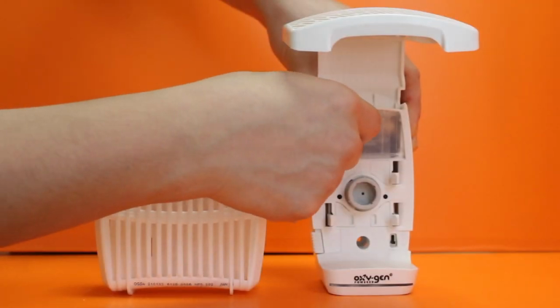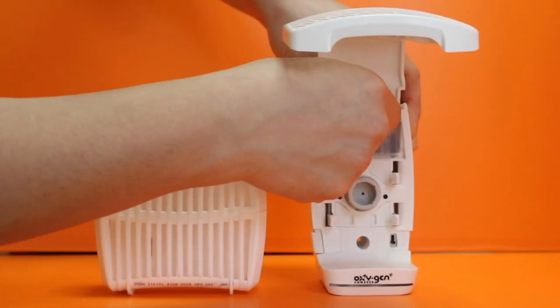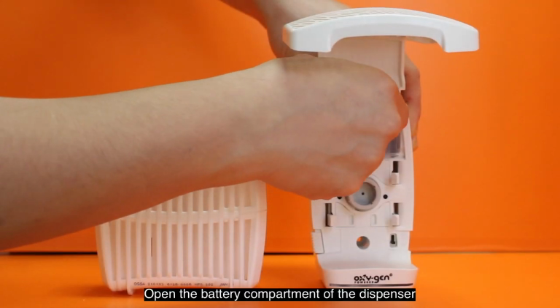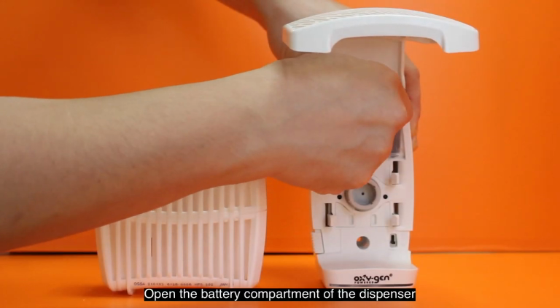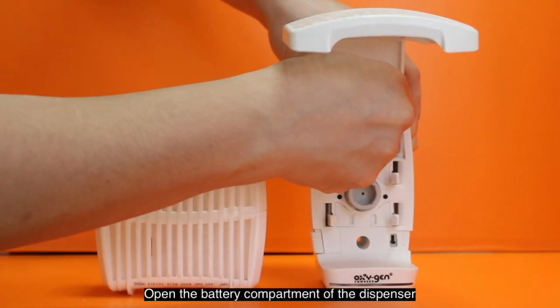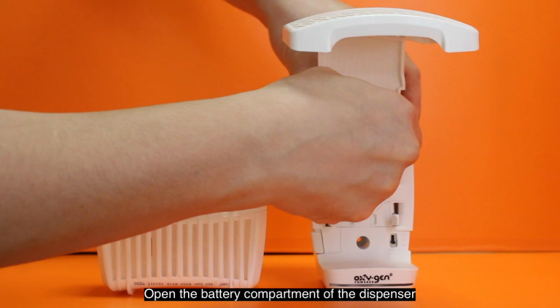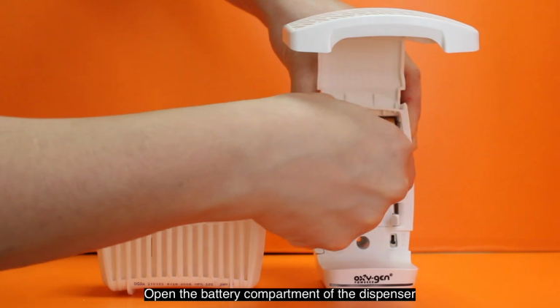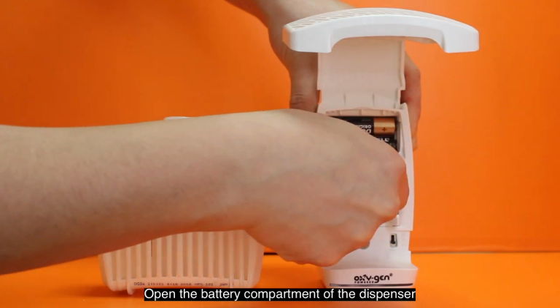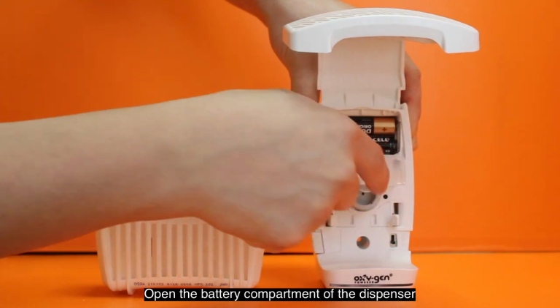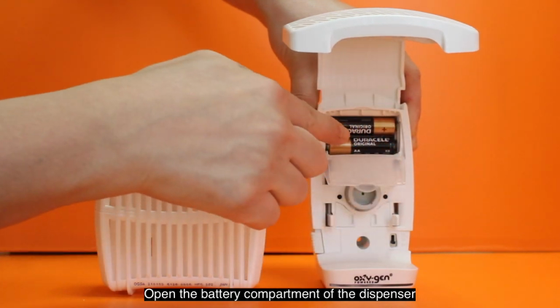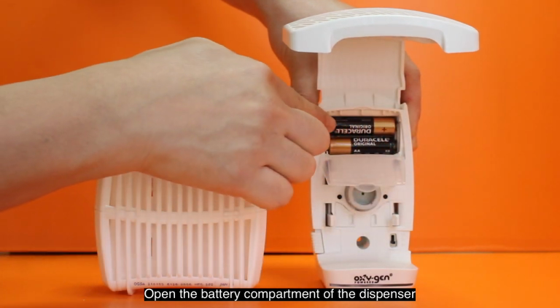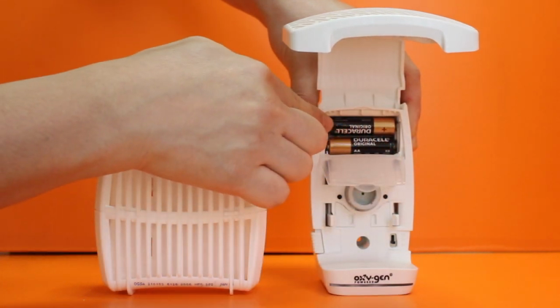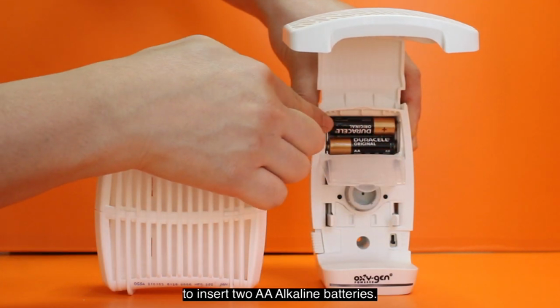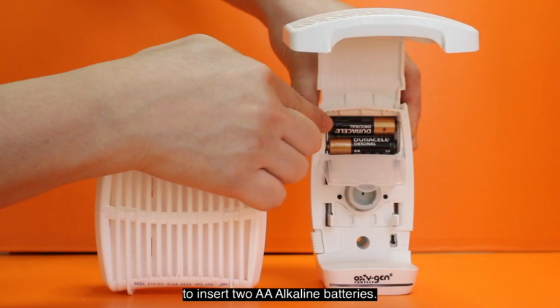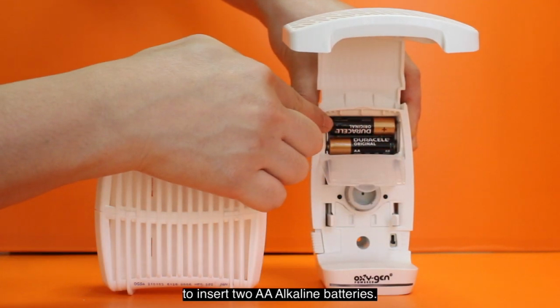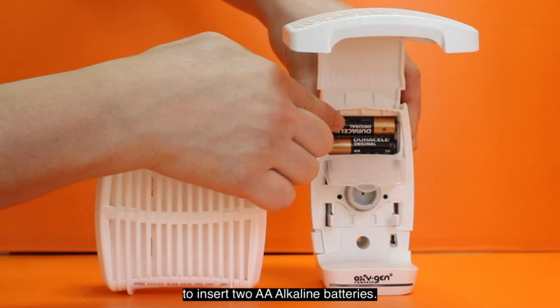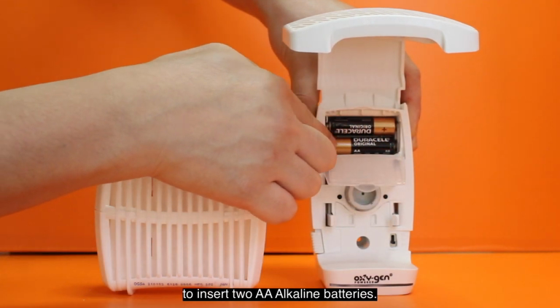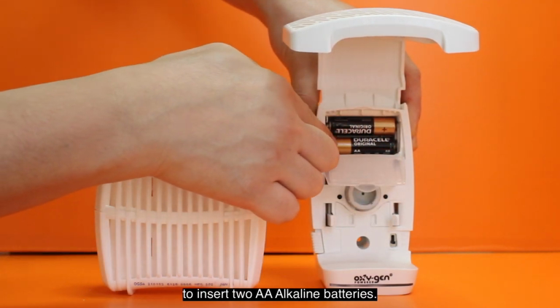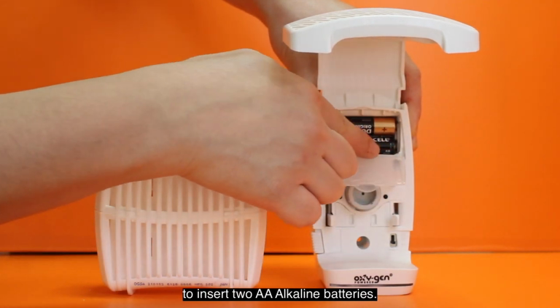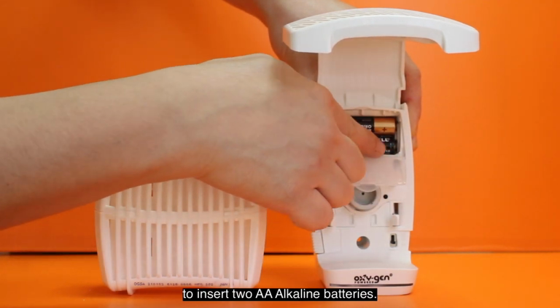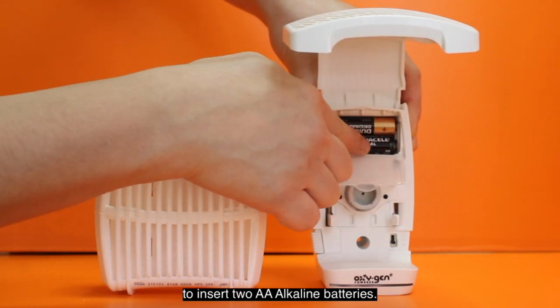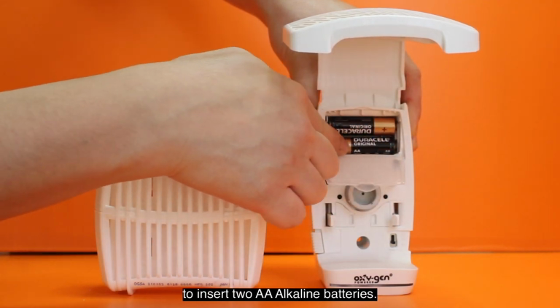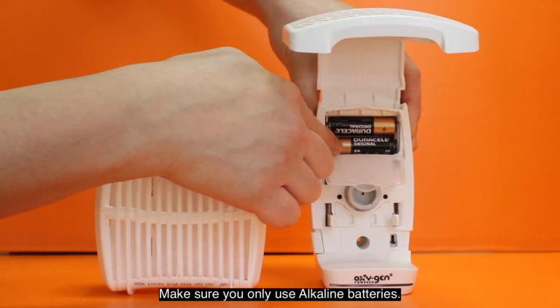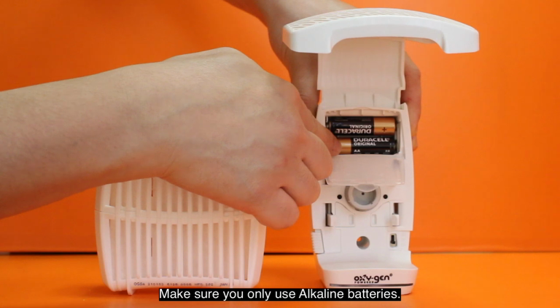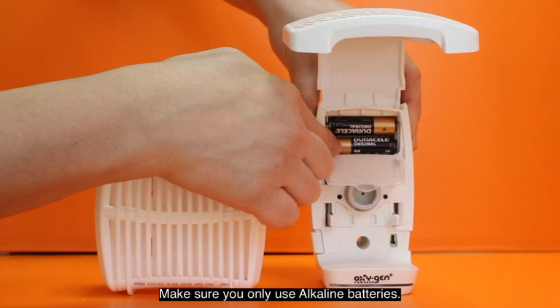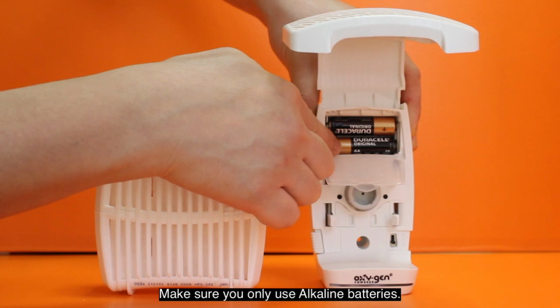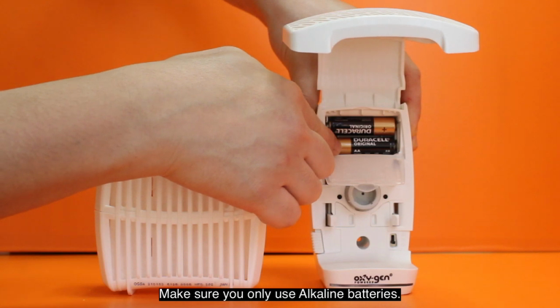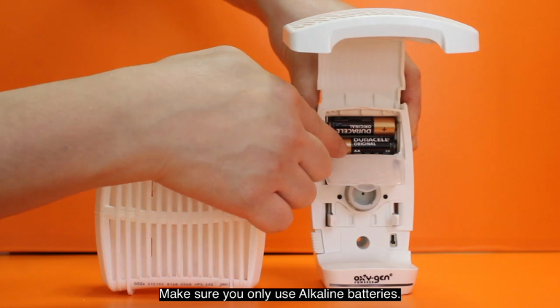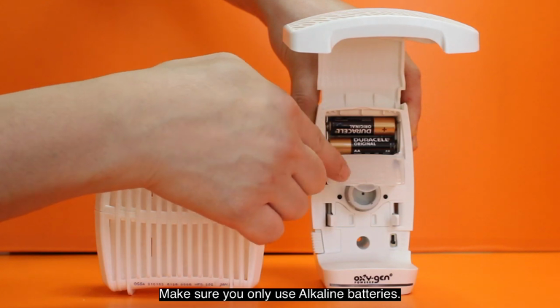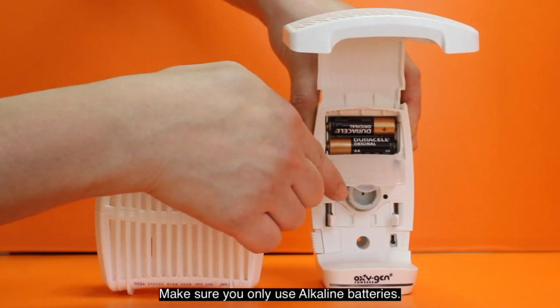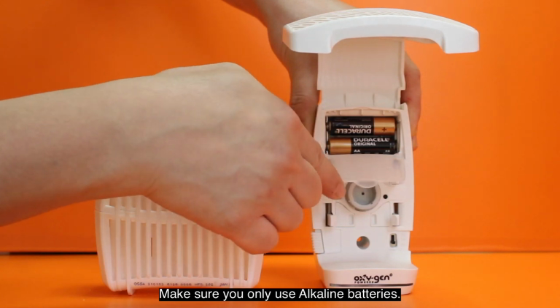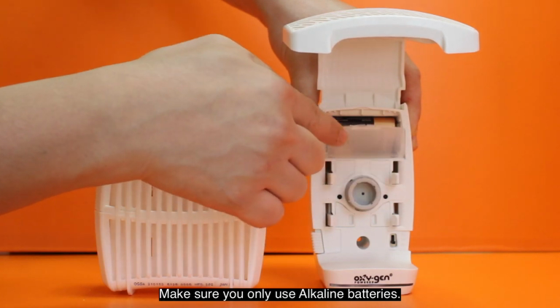Open the battery compartment of the dispenser to insert two AA alkaline batteries. Make sure you only use alkaline batteries.